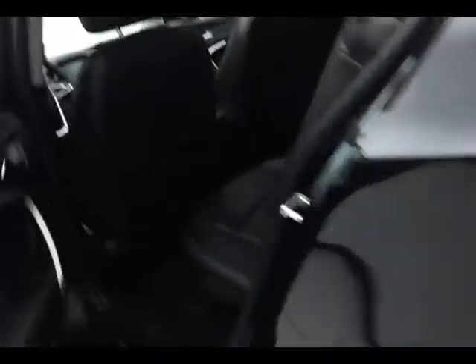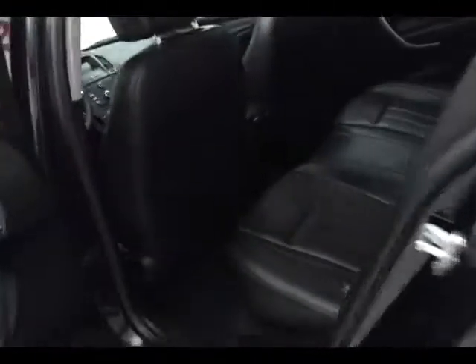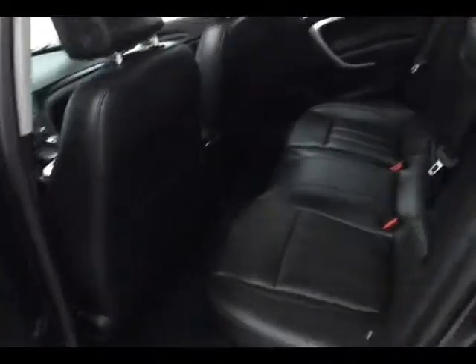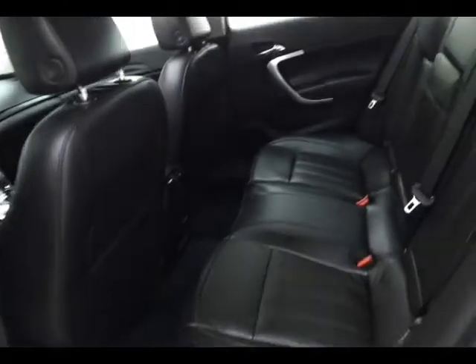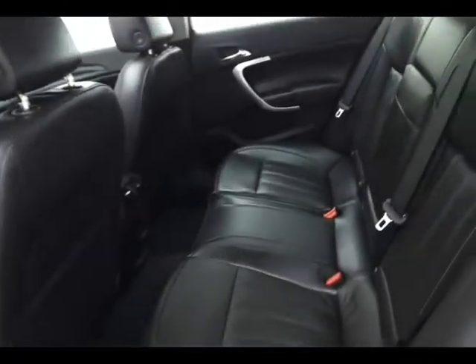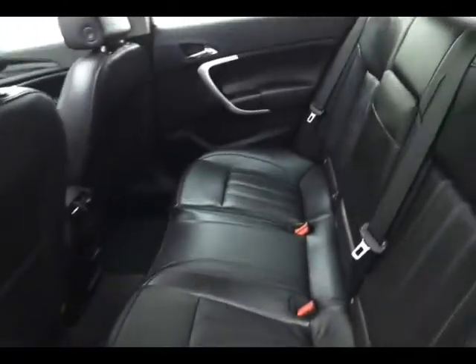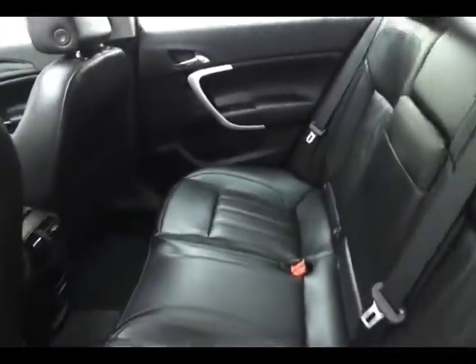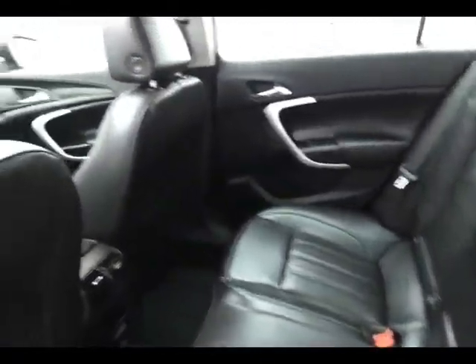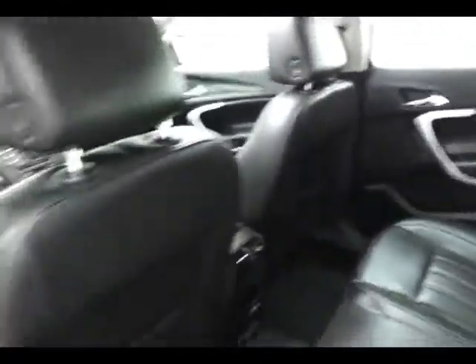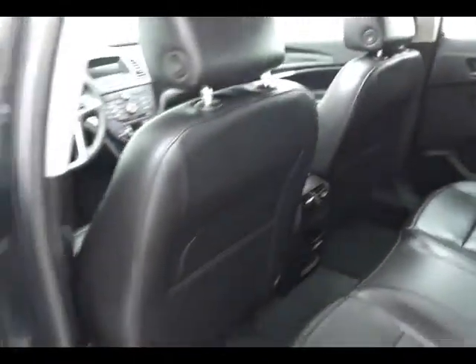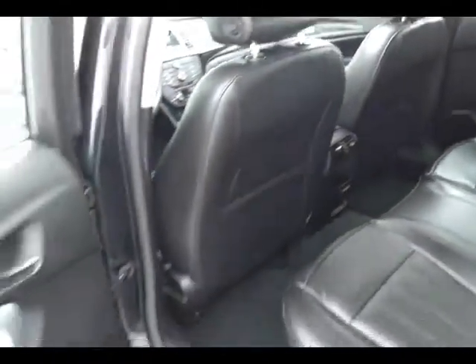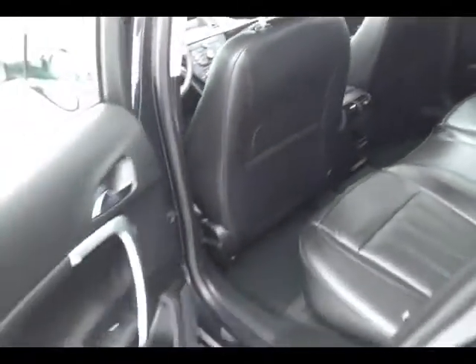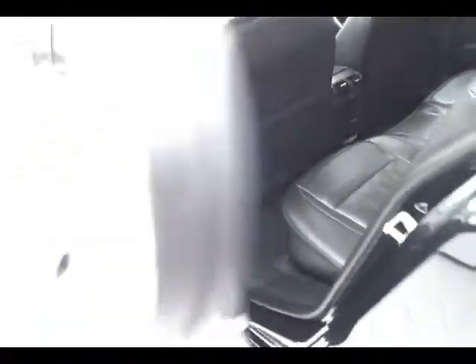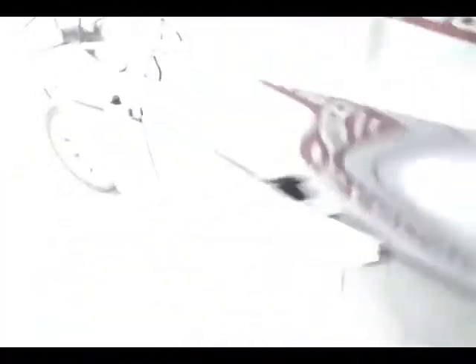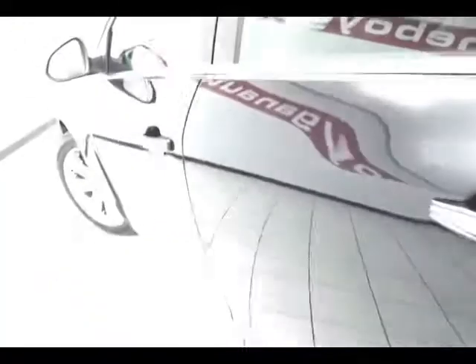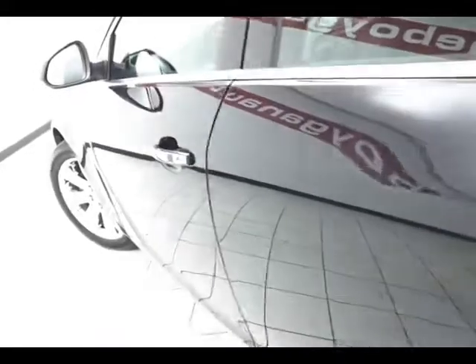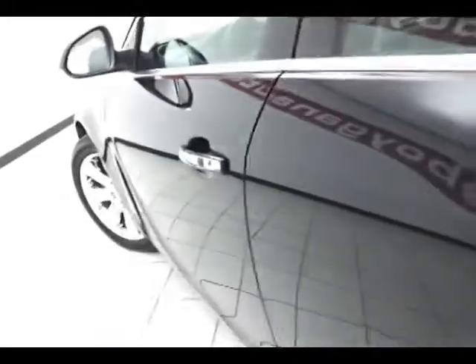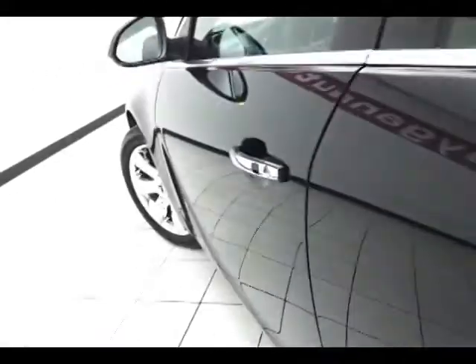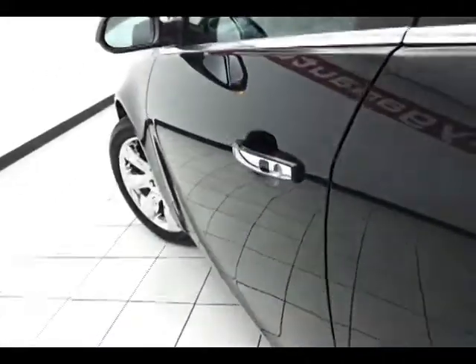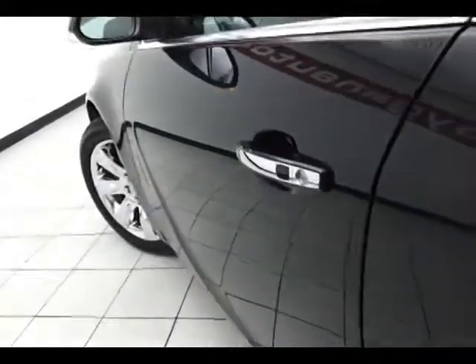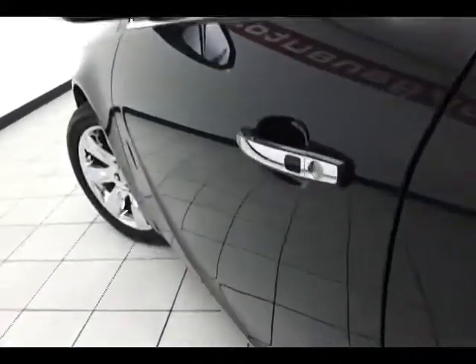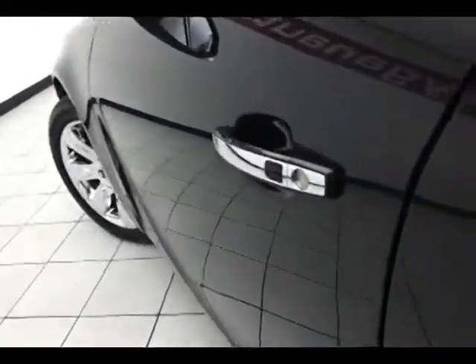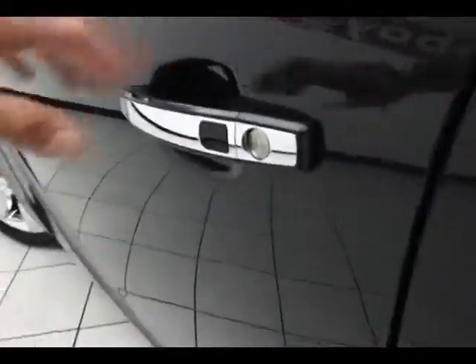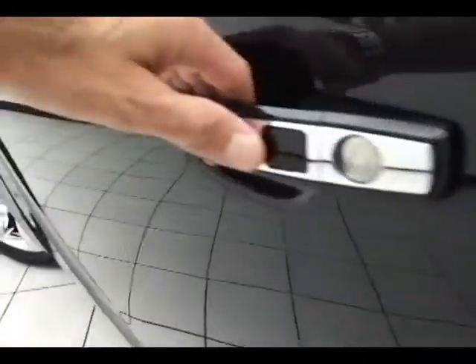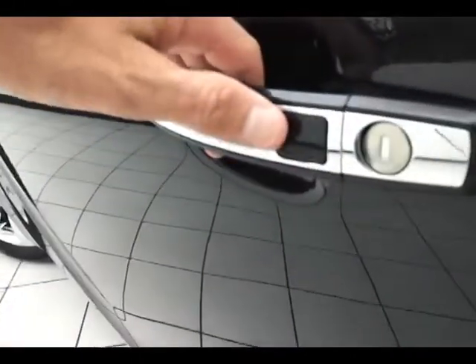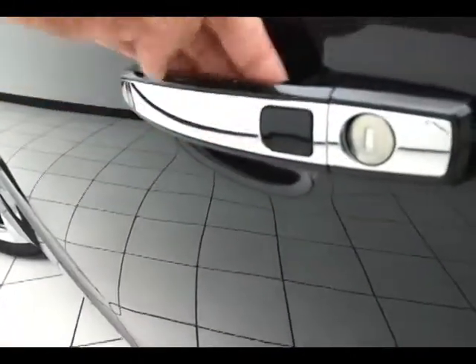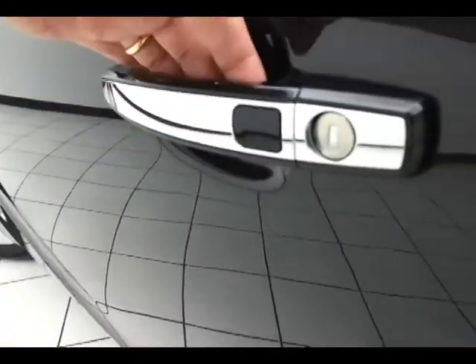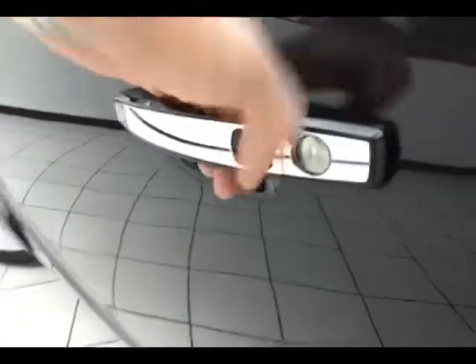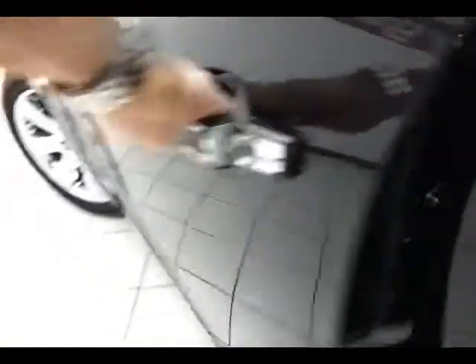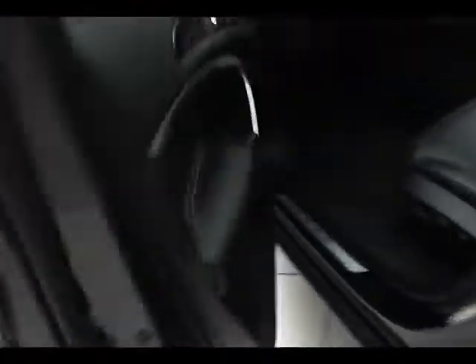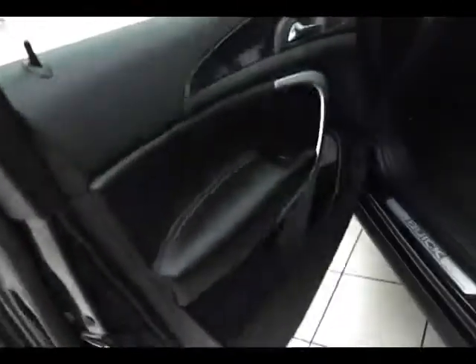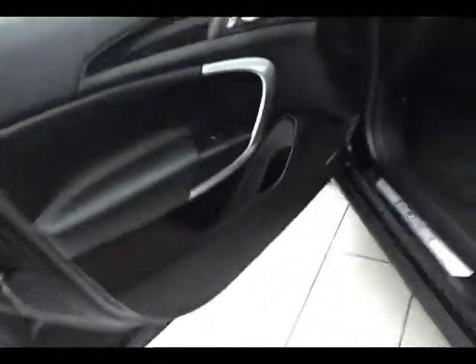The Regal has keyless entry on the key fob, as well as a passive entry system — you can lock and unlock the vehicle right from the door handle, as long as you have the key fob with you. Full power equipment: power windows, power locks, and power mirrors.